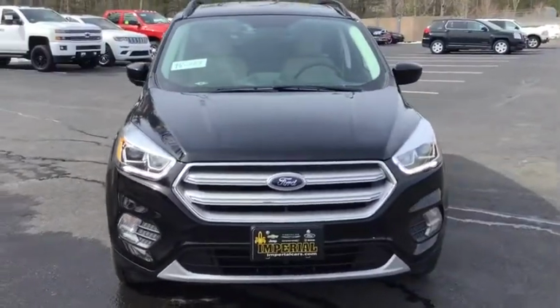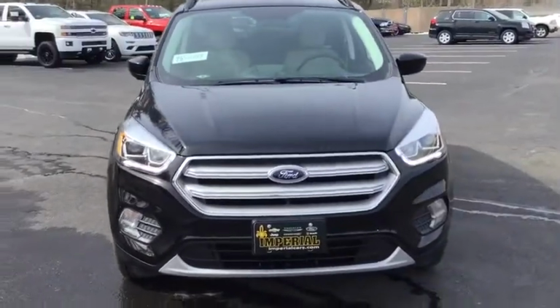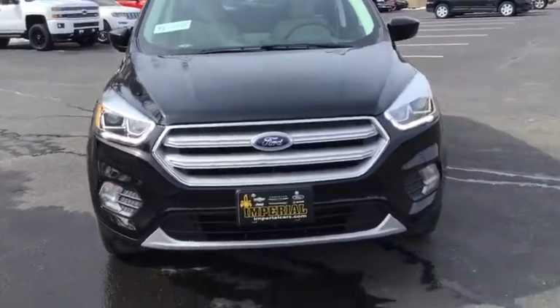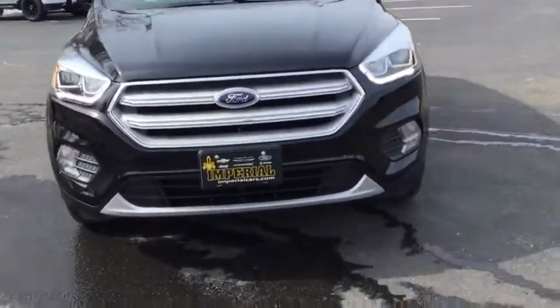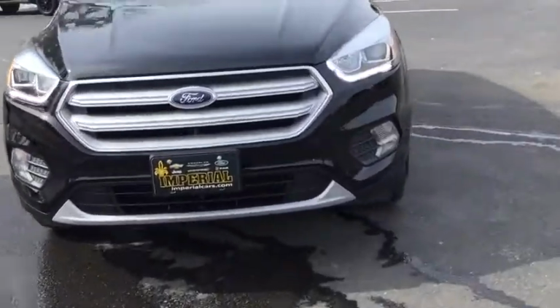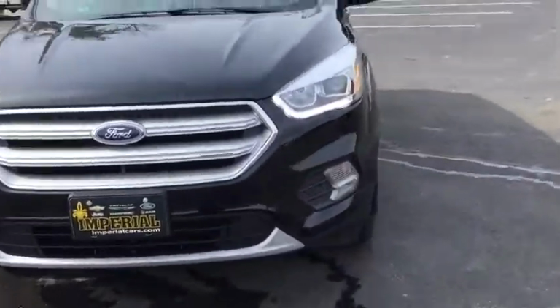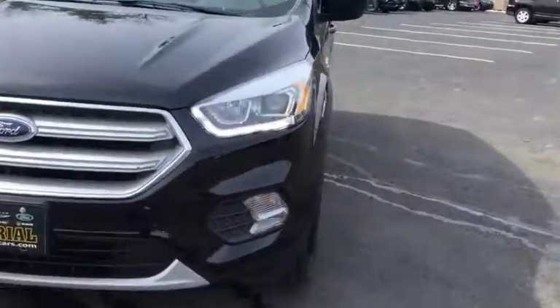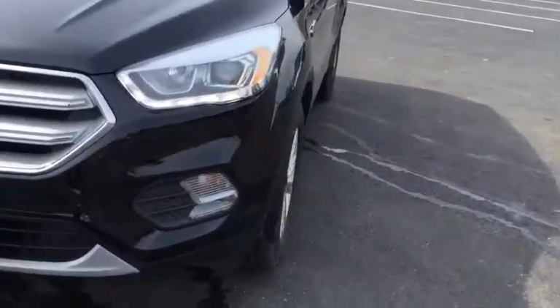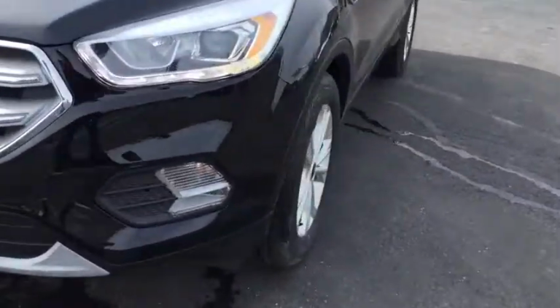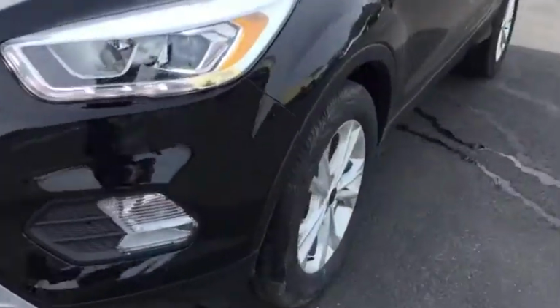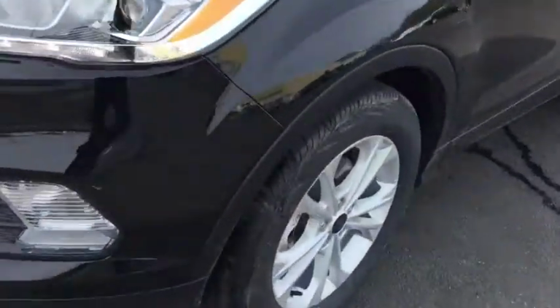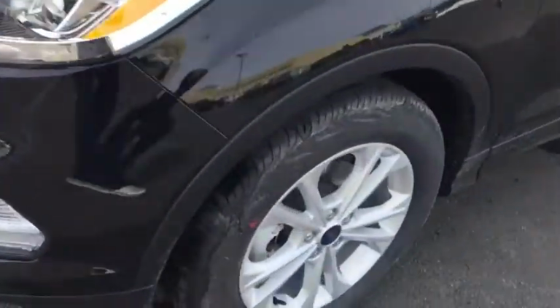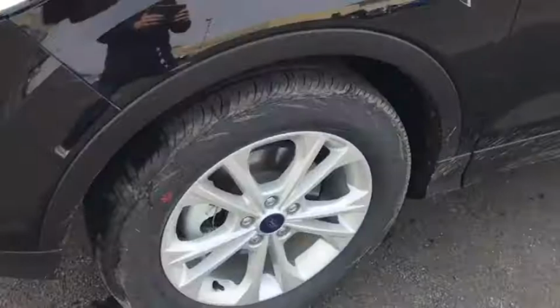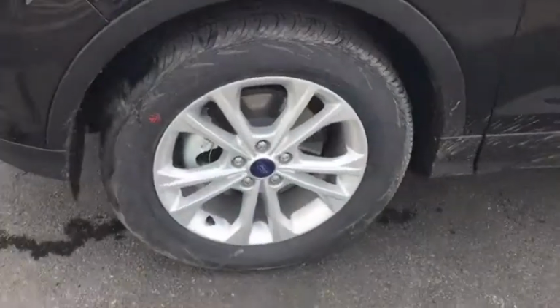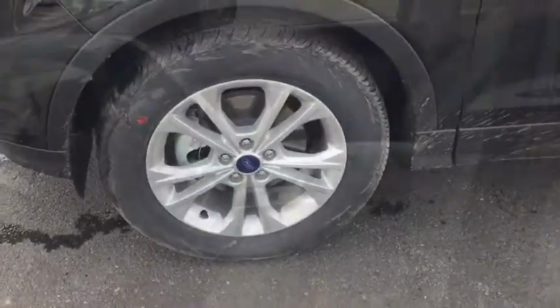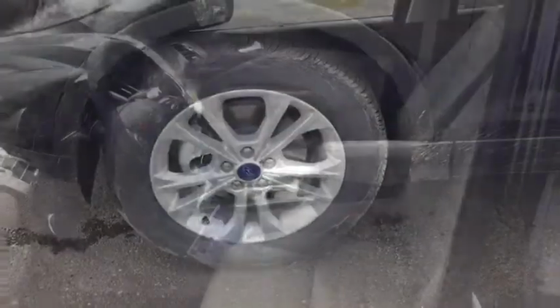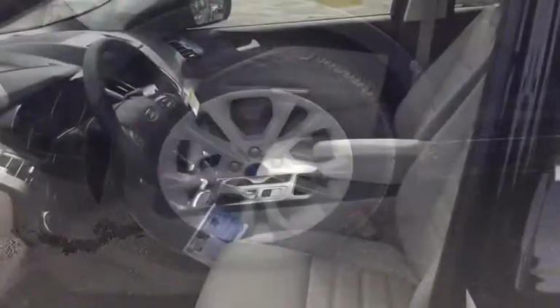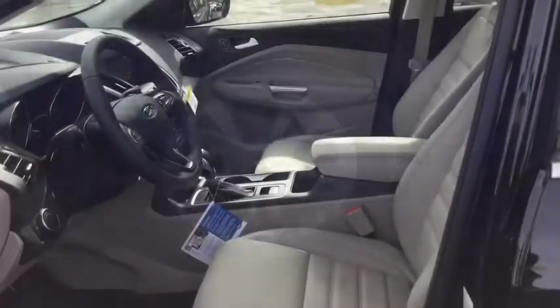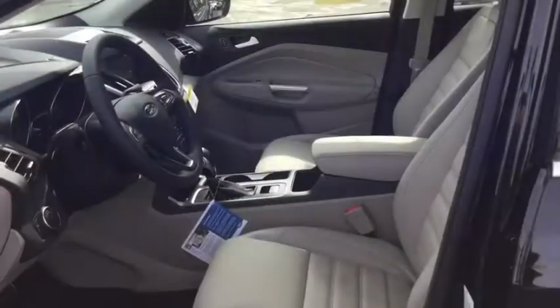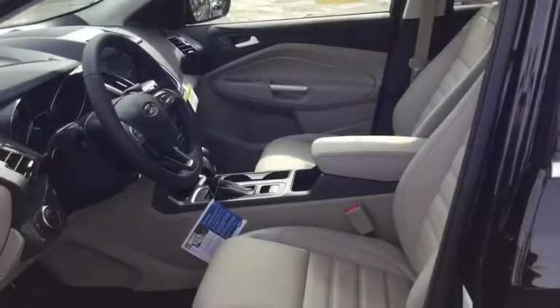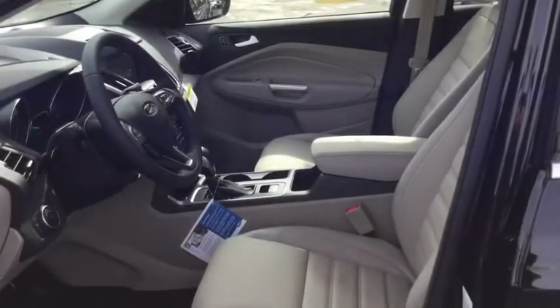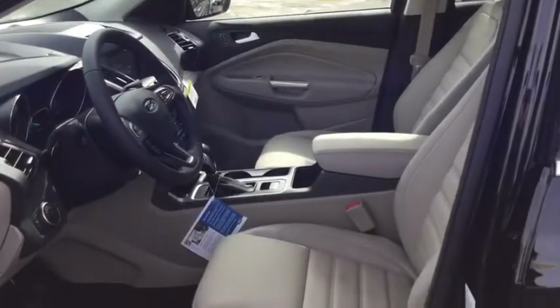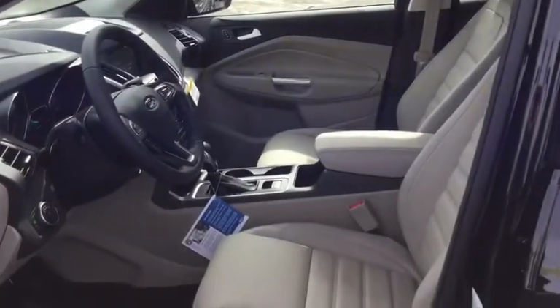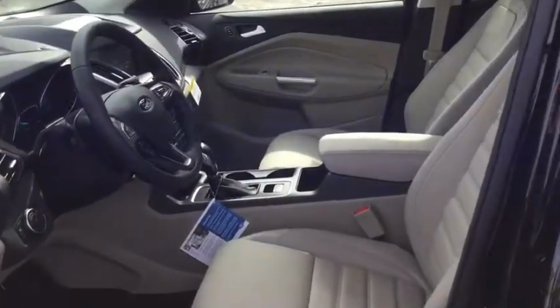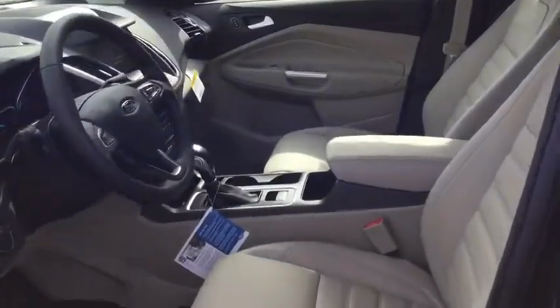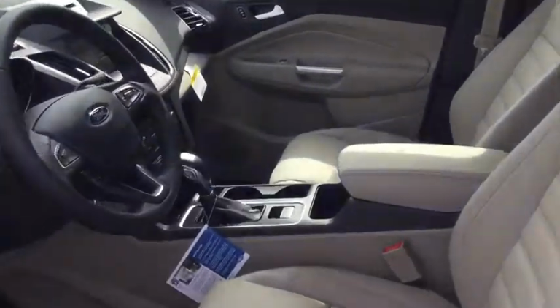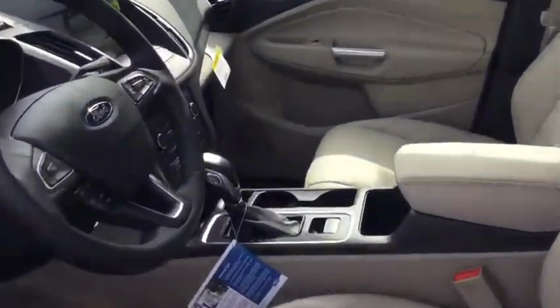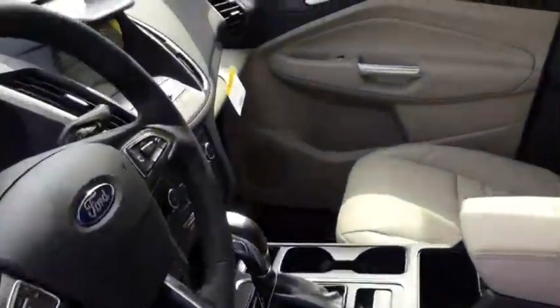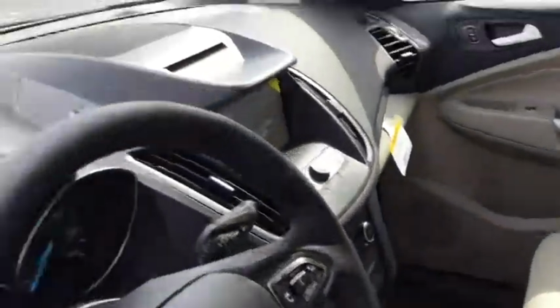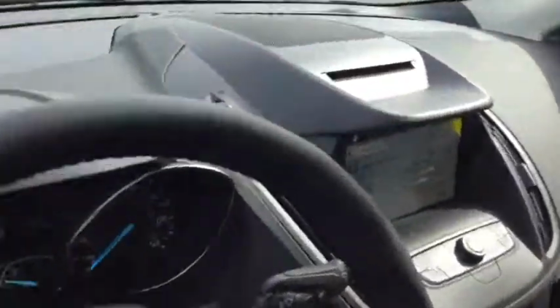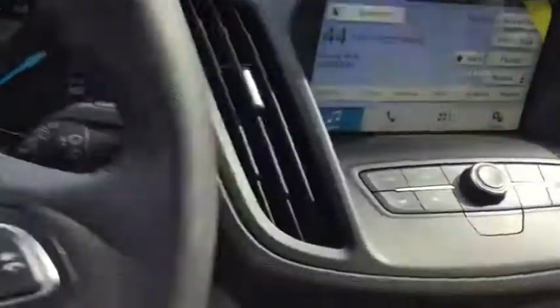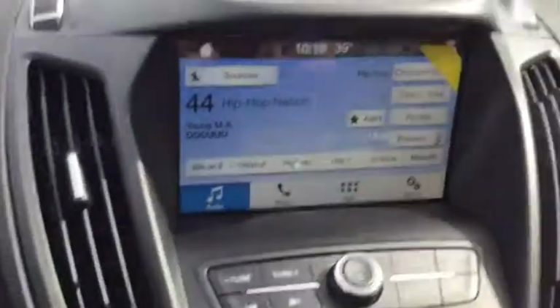AM FM stereo radio, rear defrost, front wheel drive. If you like it online, you'll love it in your driveway. Take it for a spin today.